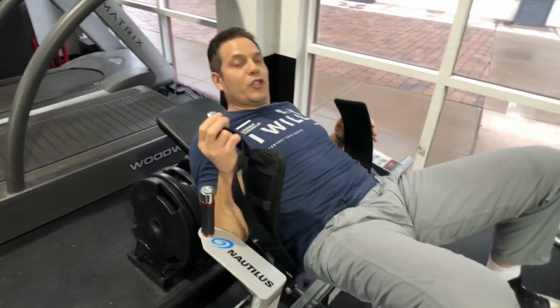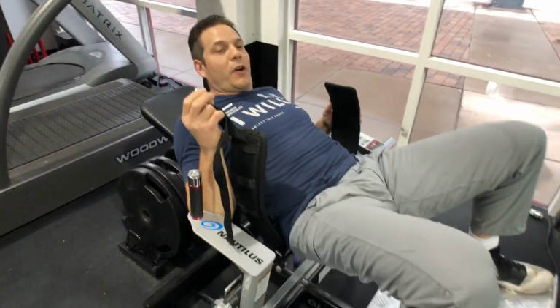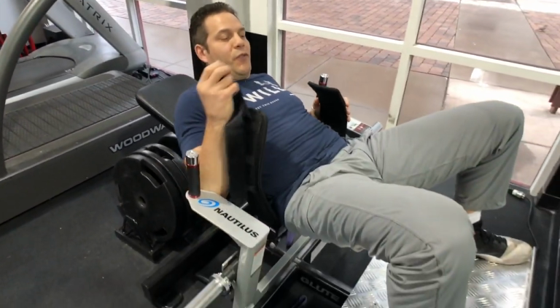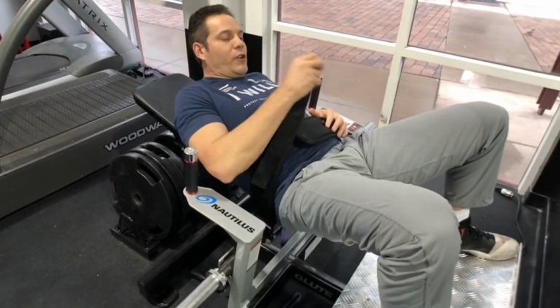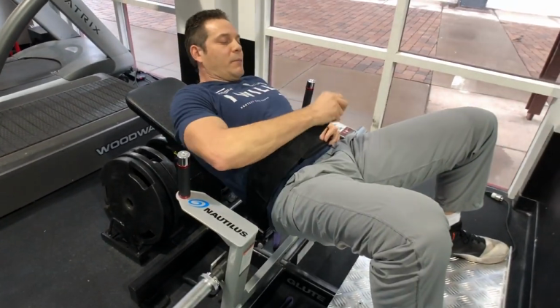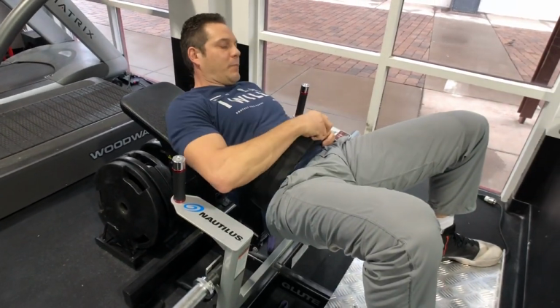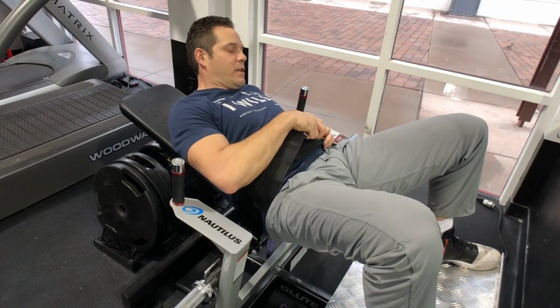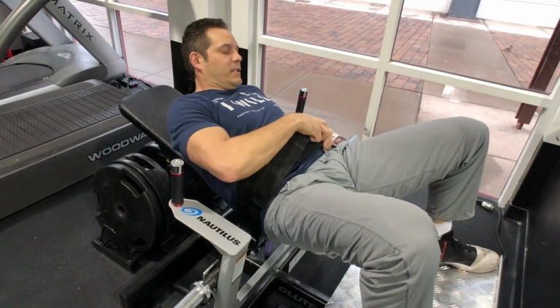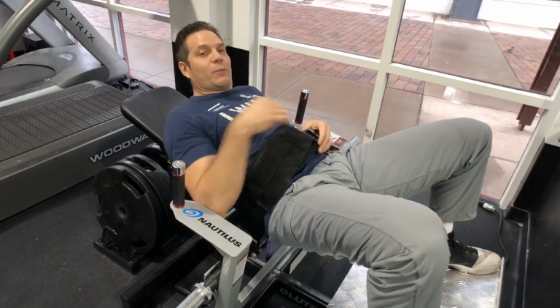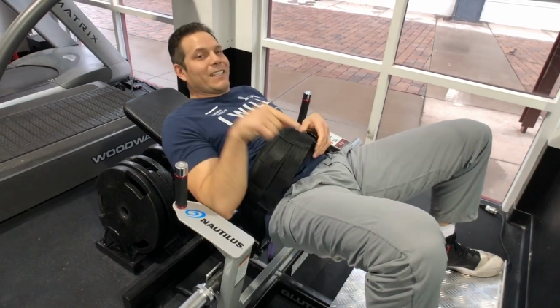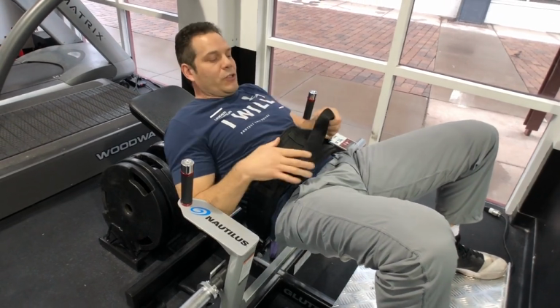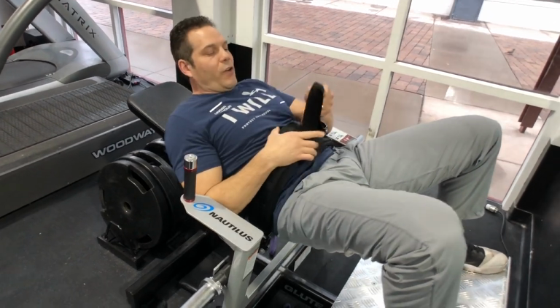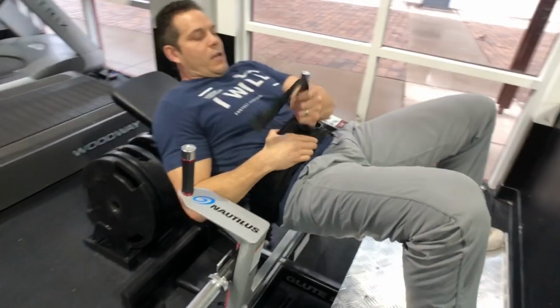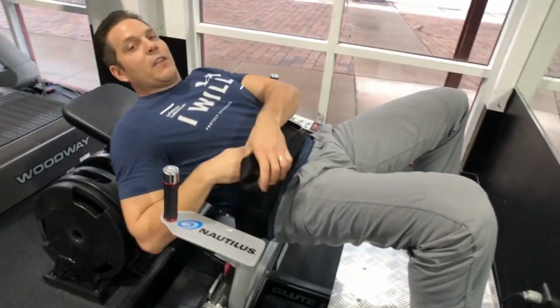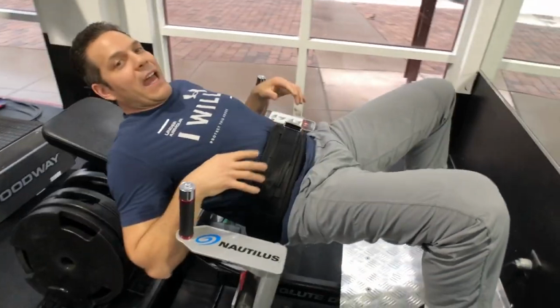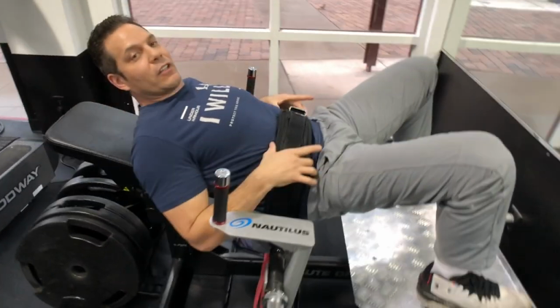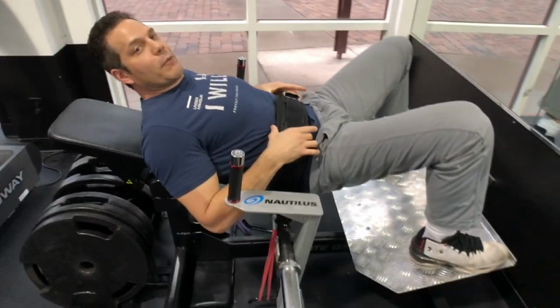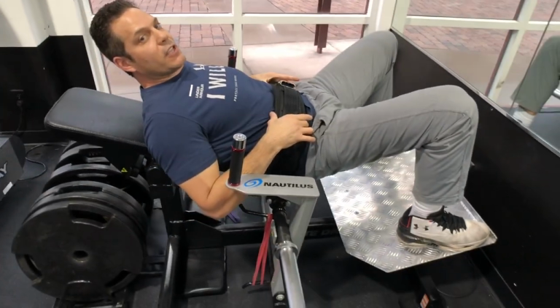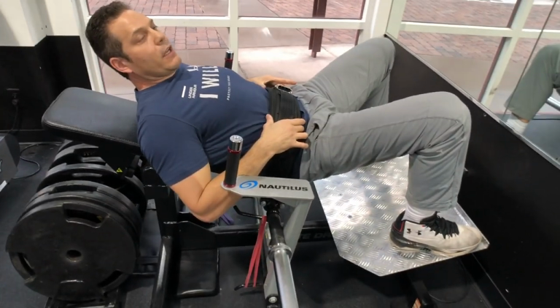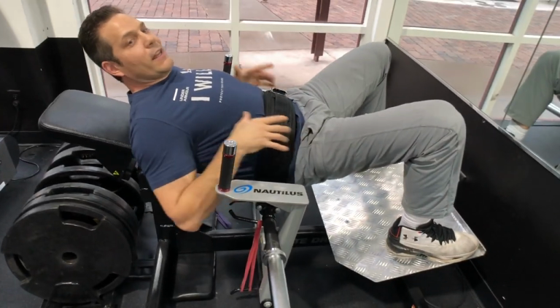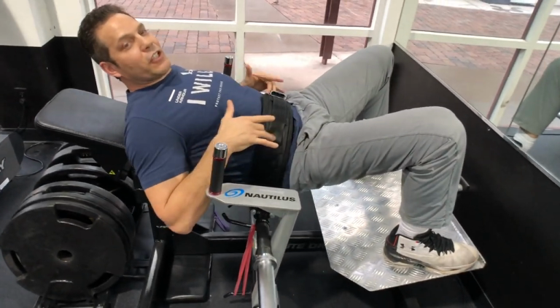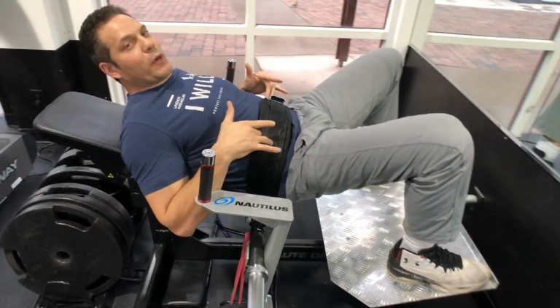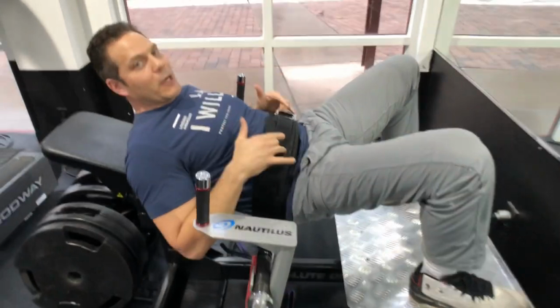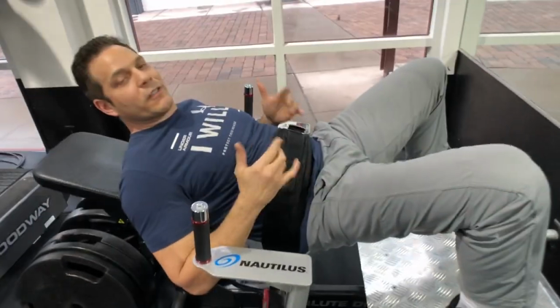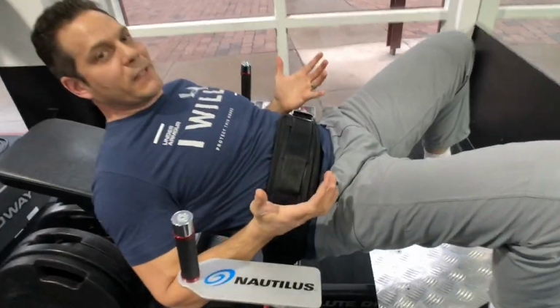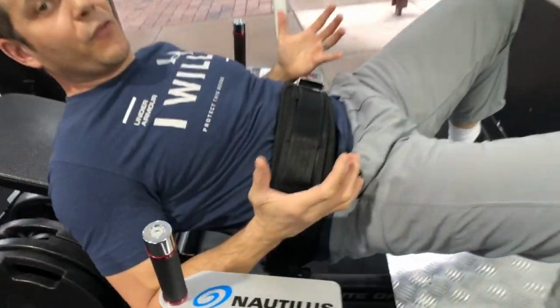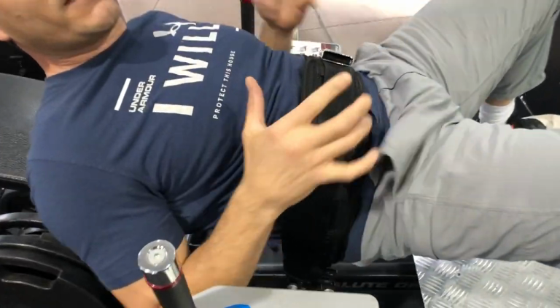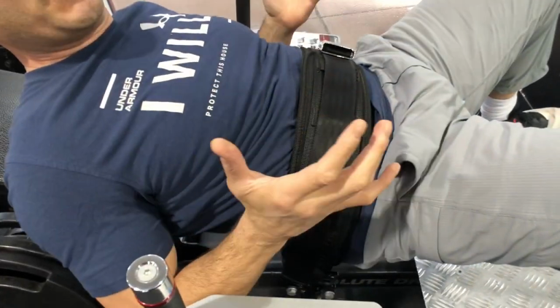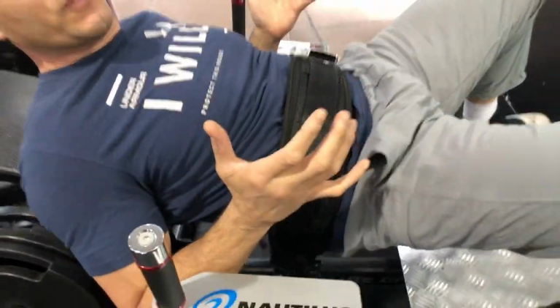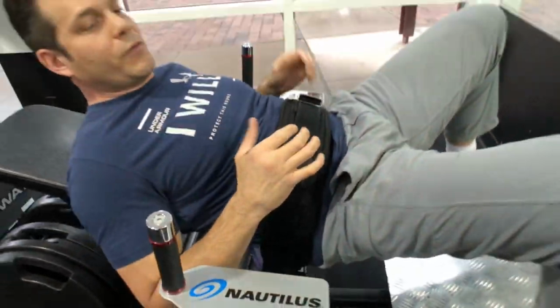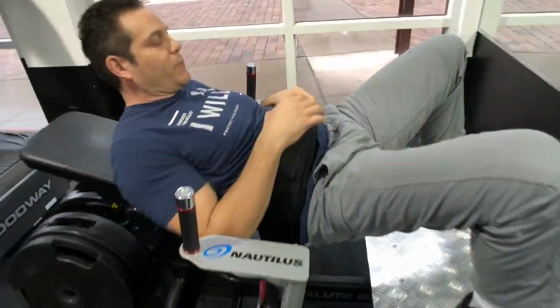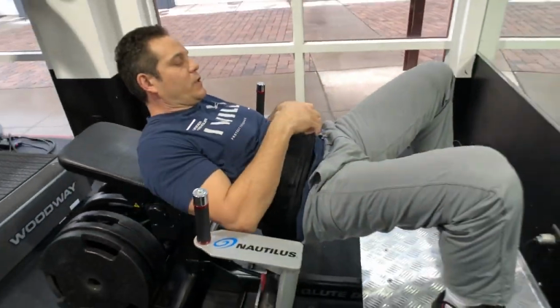A couple of common mistakes we see people make: one, they're too far inferior on the back pad. You see how I'm slid down too far? Now the pad is literally on my stomach and that's gonna compress my organs and my diaphragm. That's not a position of comfort to hip thrust from.